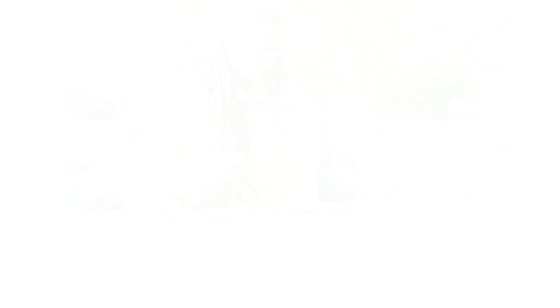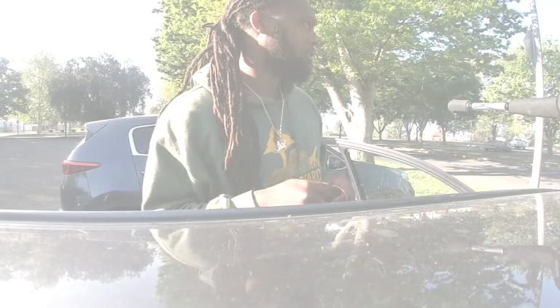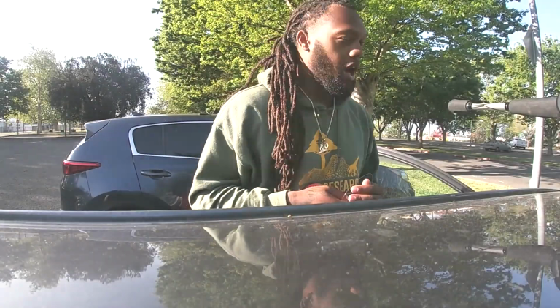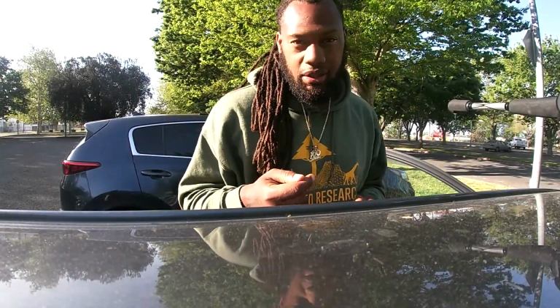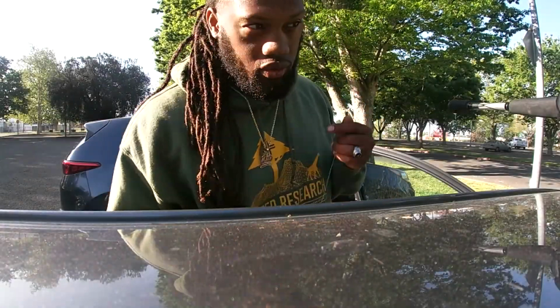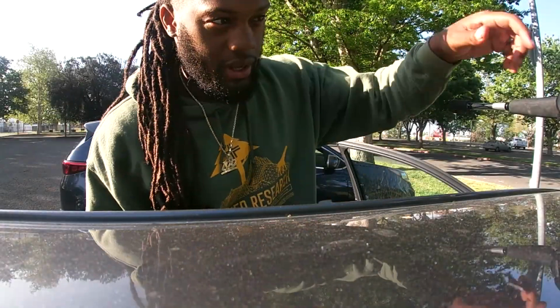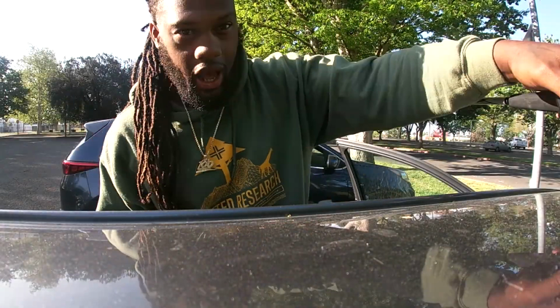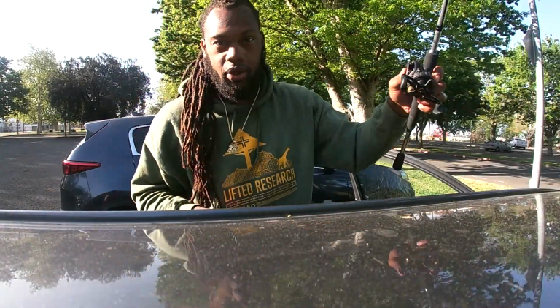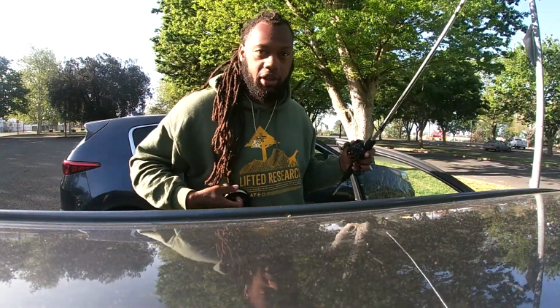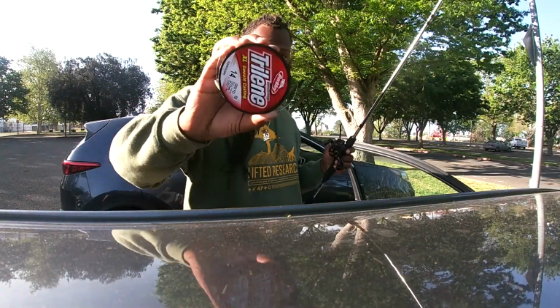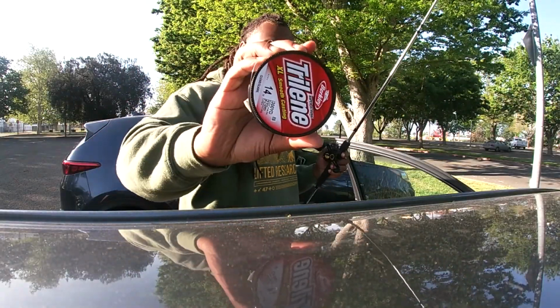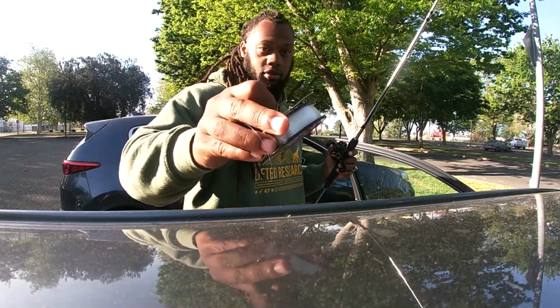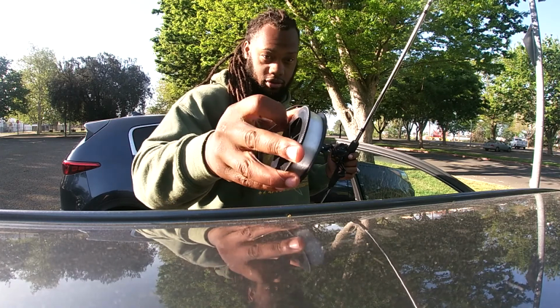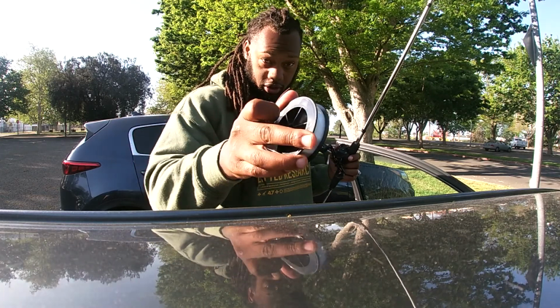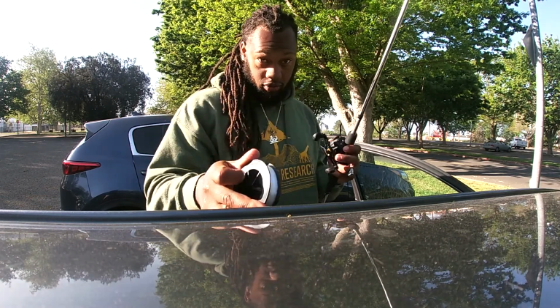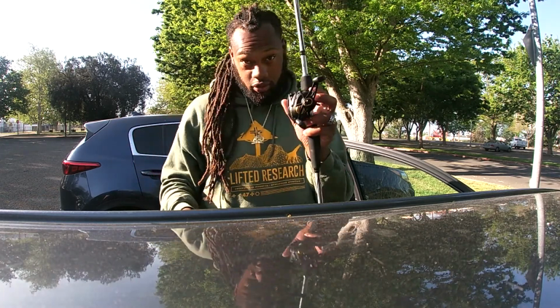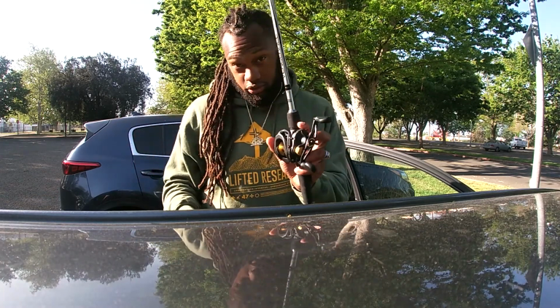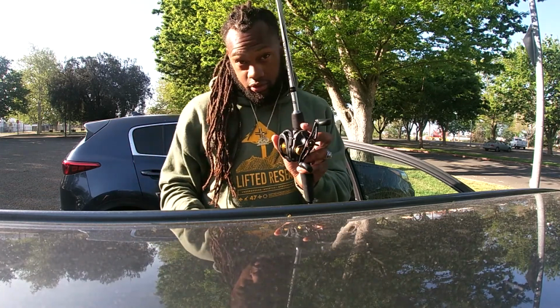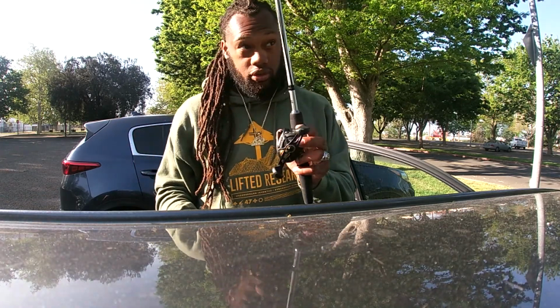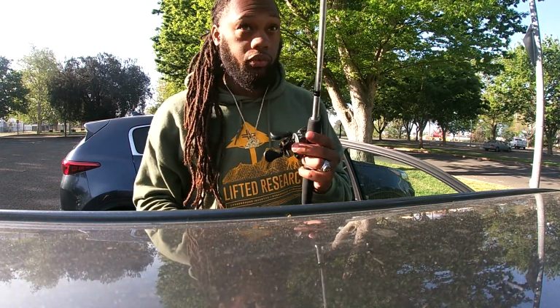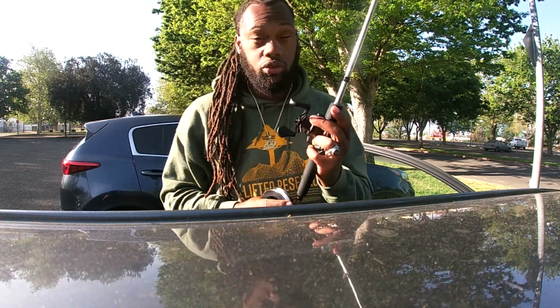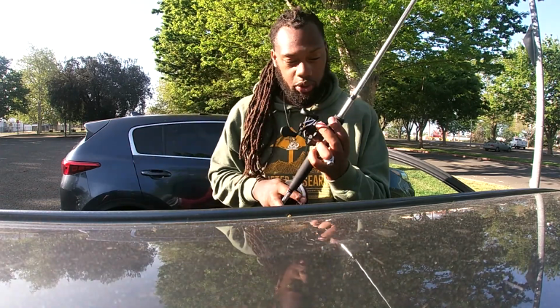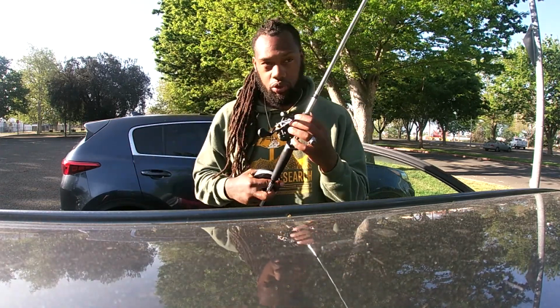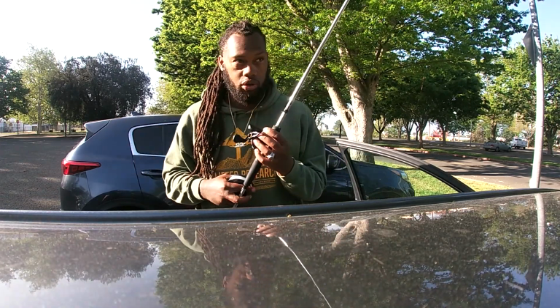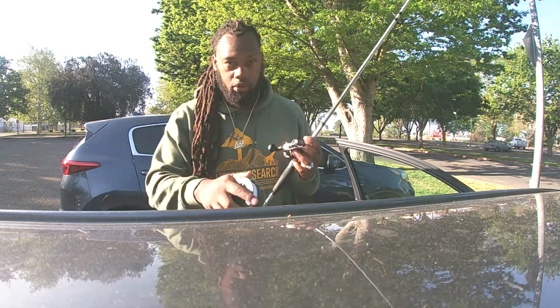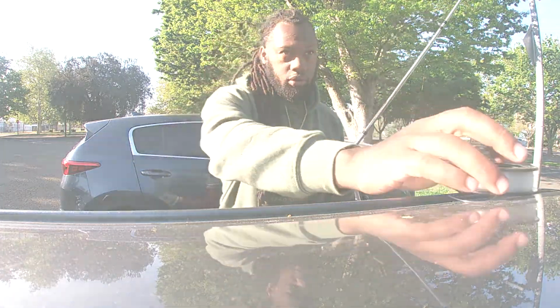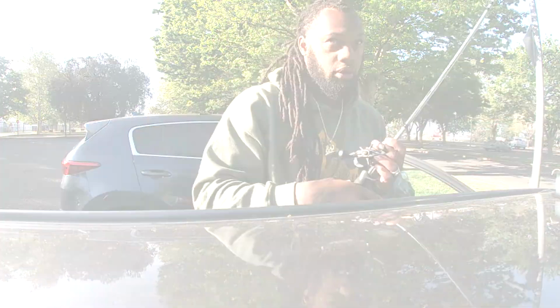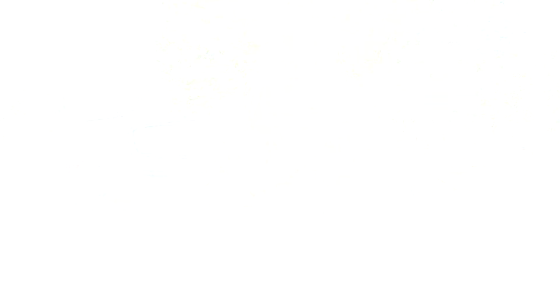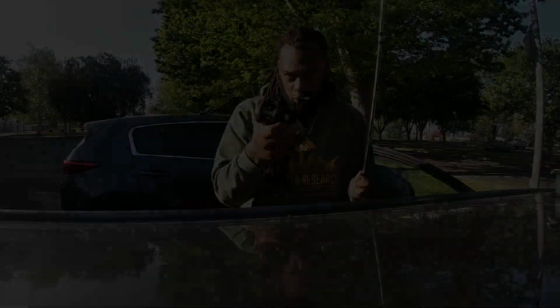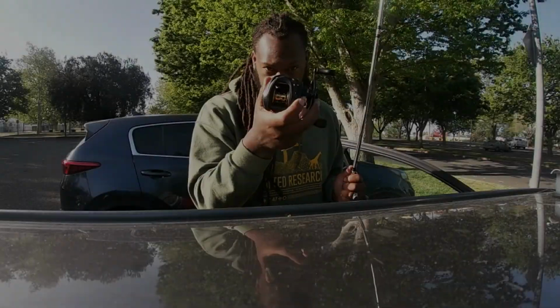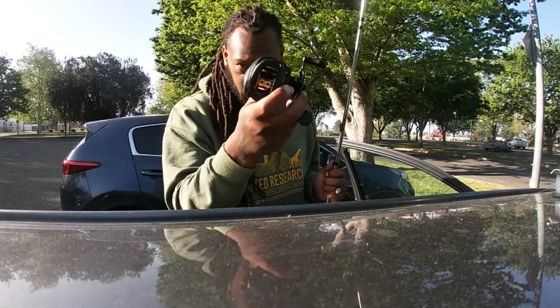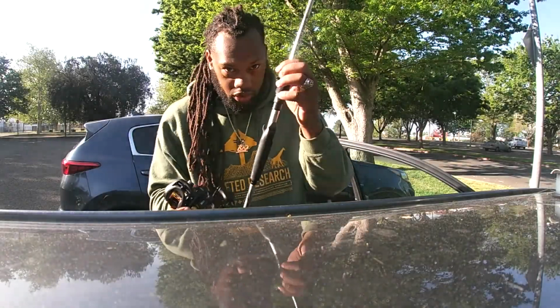I'm about to teach you guys how to put this stuff on this. What you first do is you put your reel on your pole, and then you want to put this thing on this.